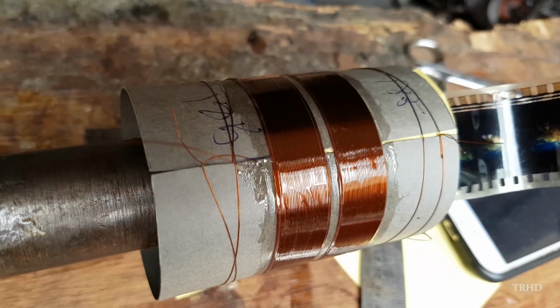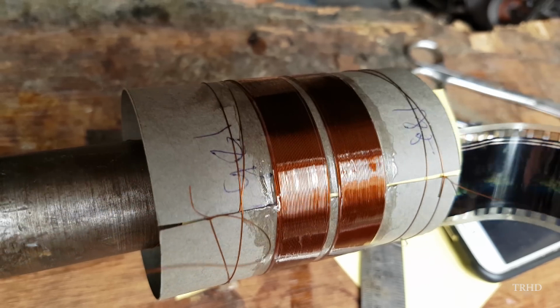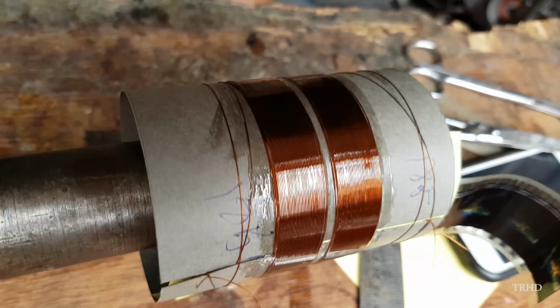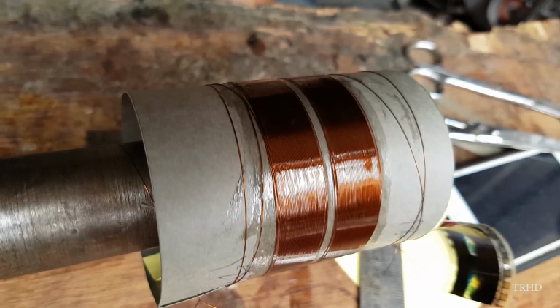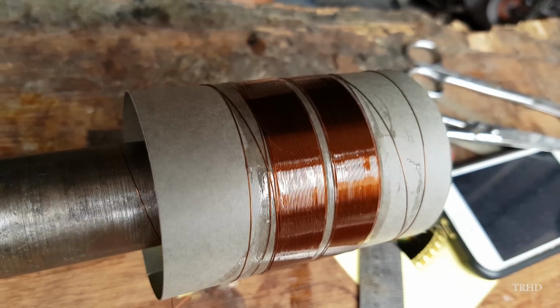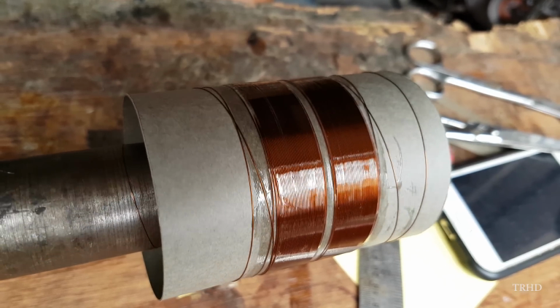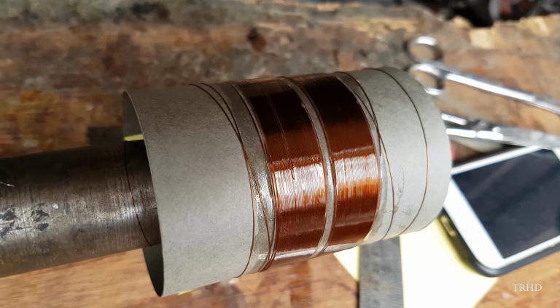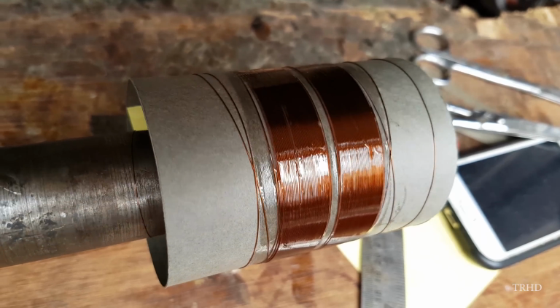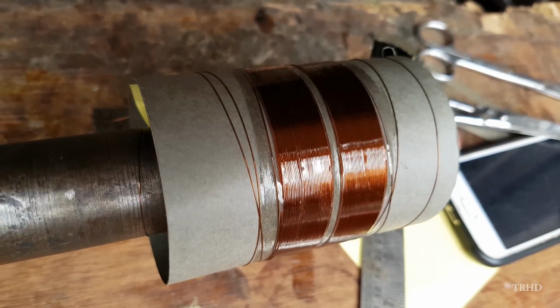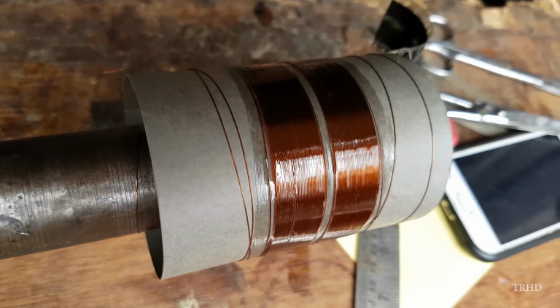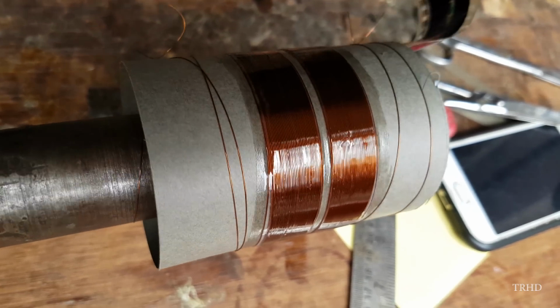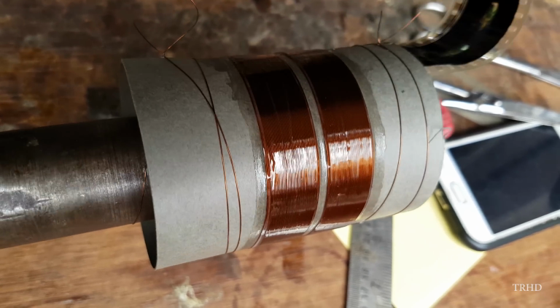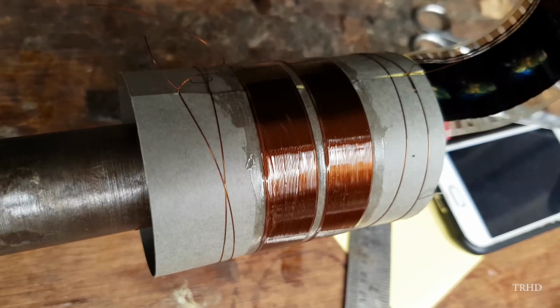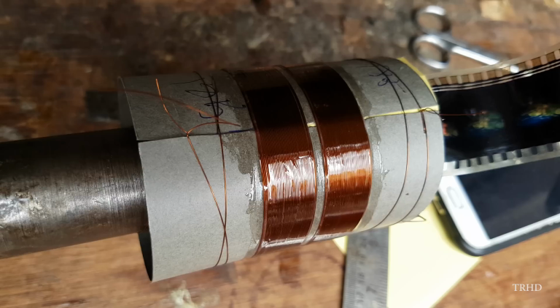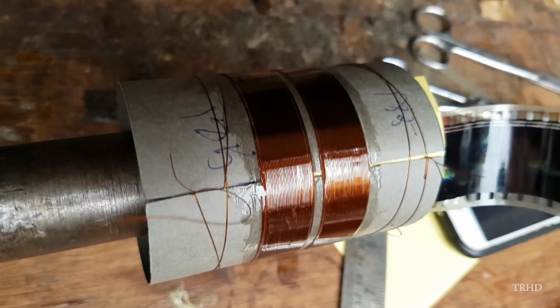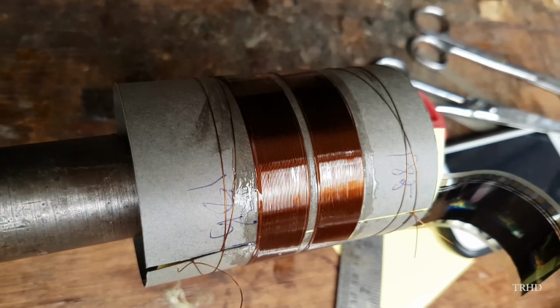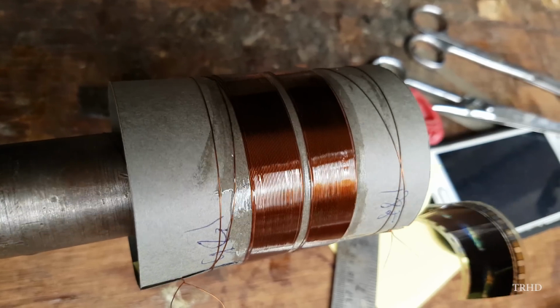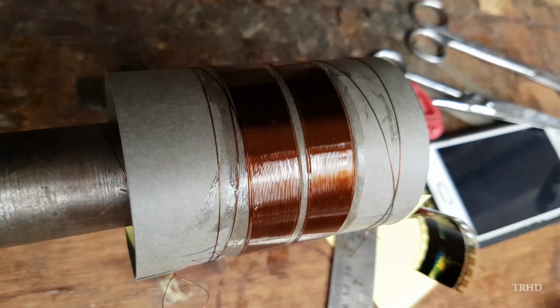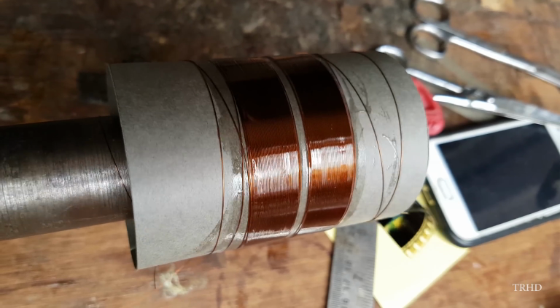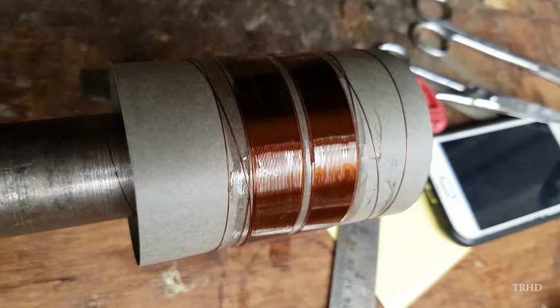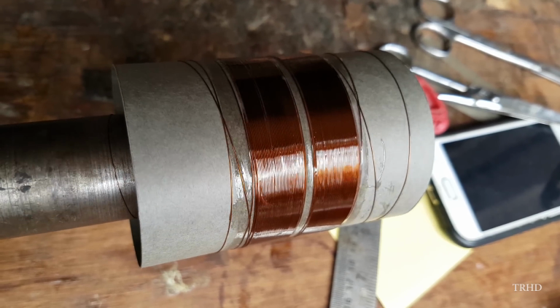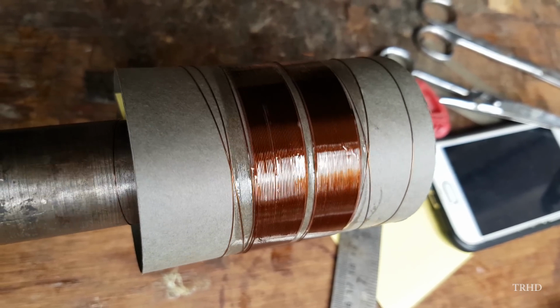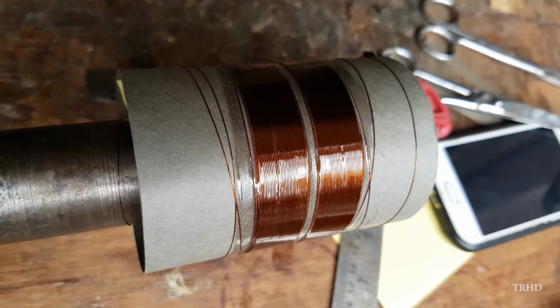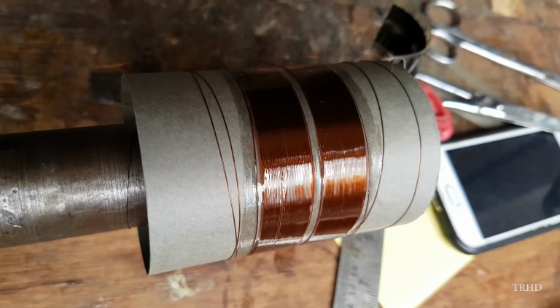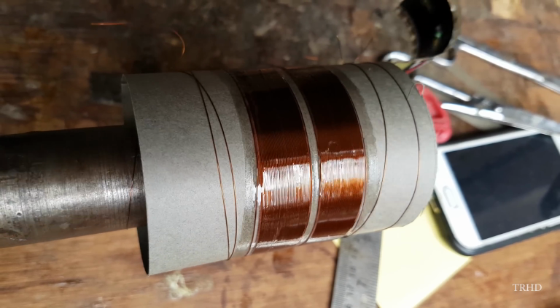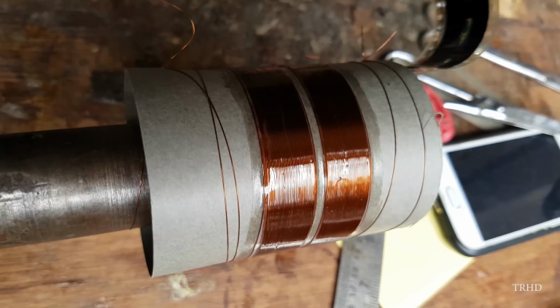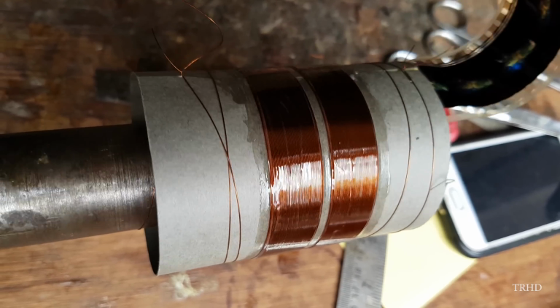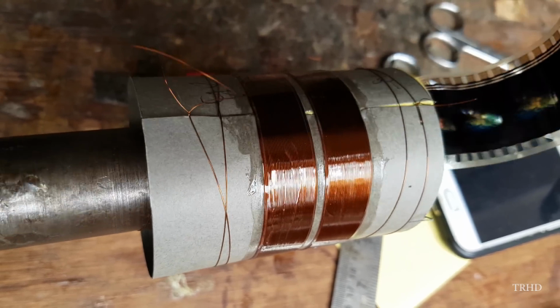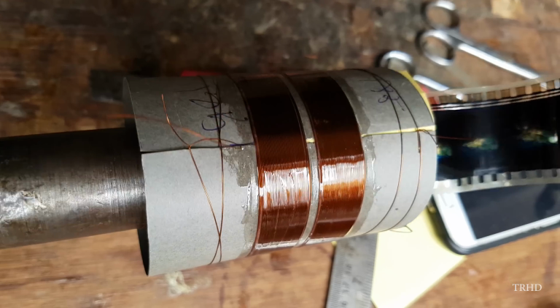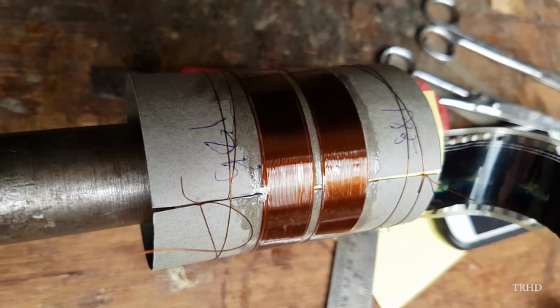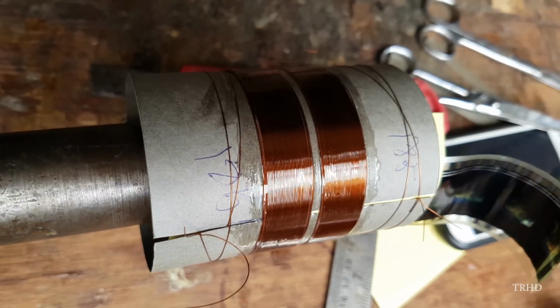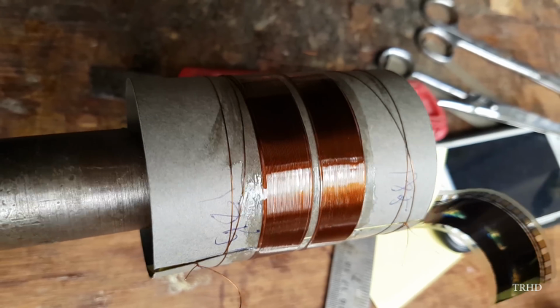He wound another coil at the opposite end of the first coil so that when you cut it from the center using a blade you get two different voice coils from a single paper. That's just awesome — that's how speaker voice coils are made.